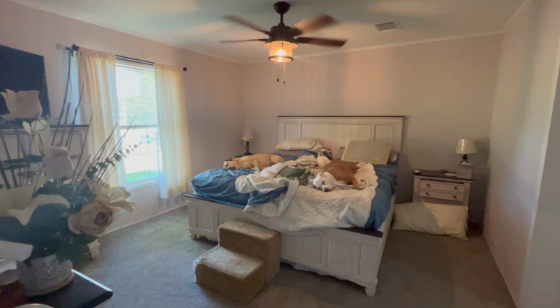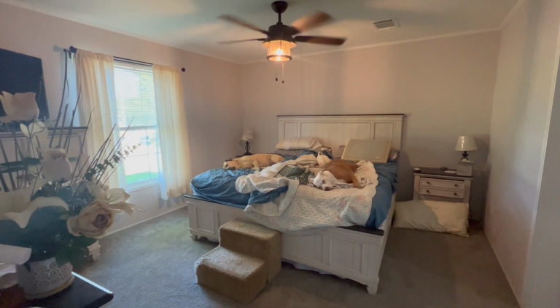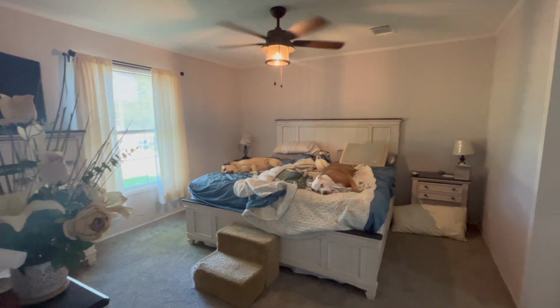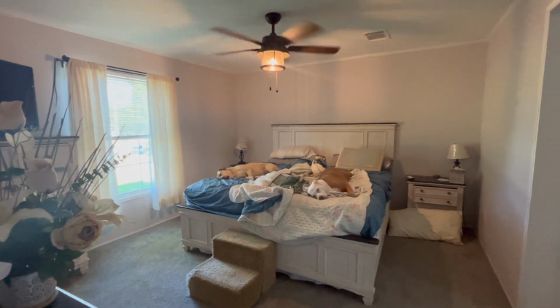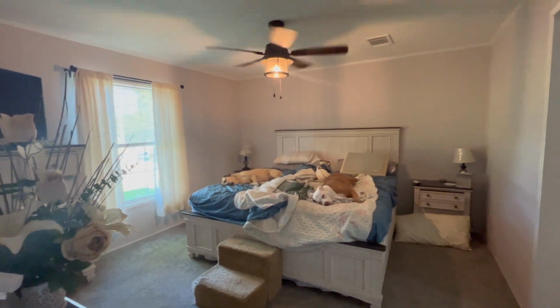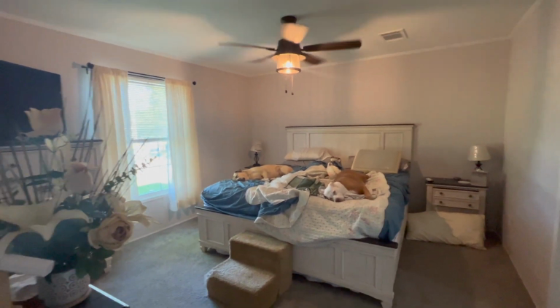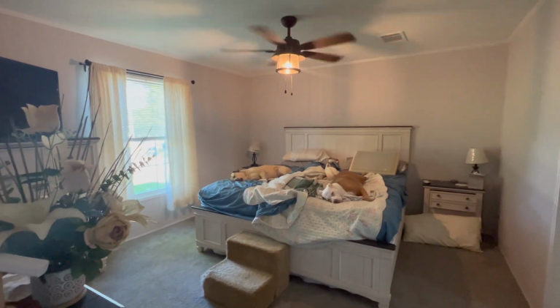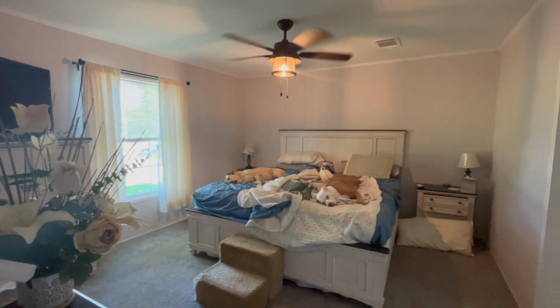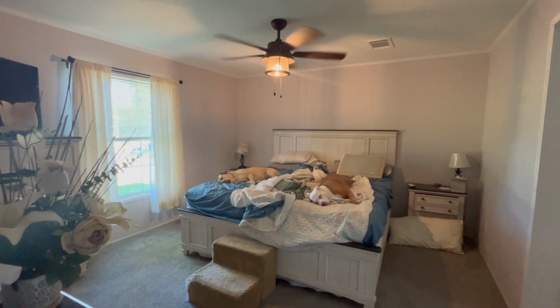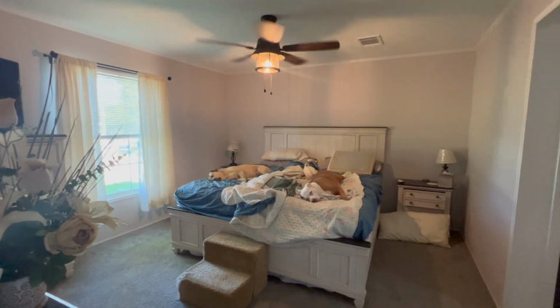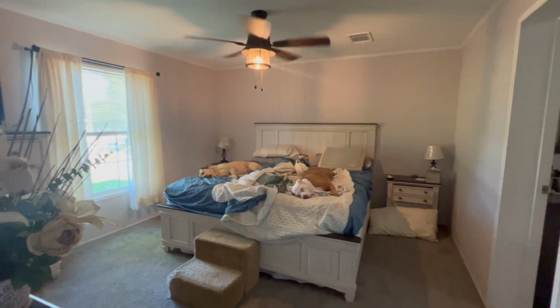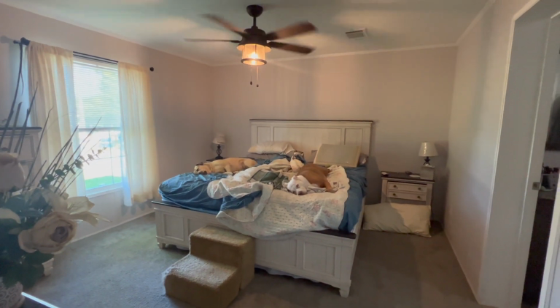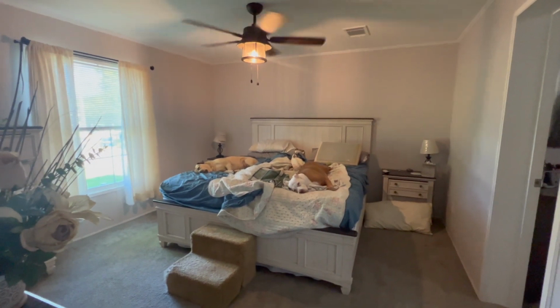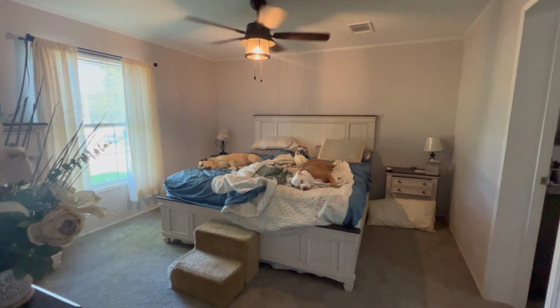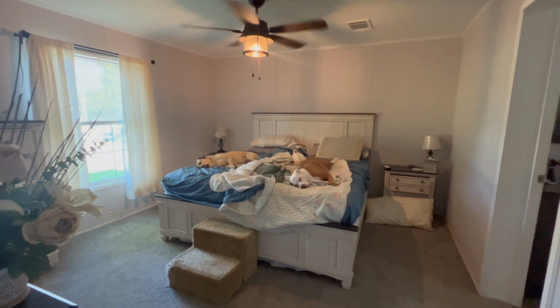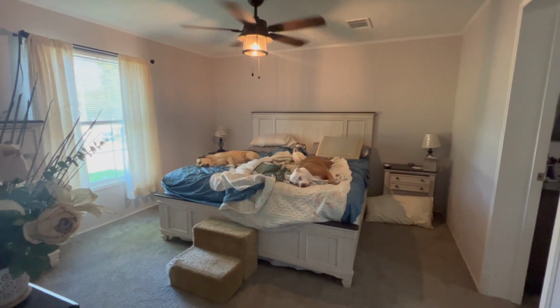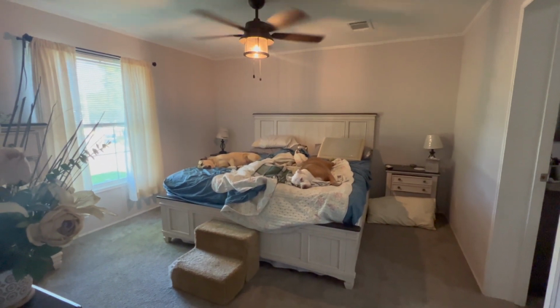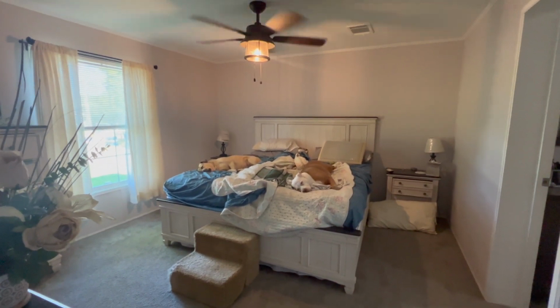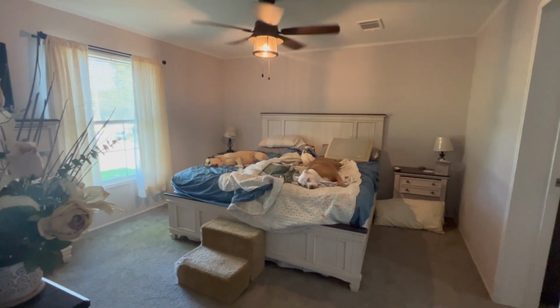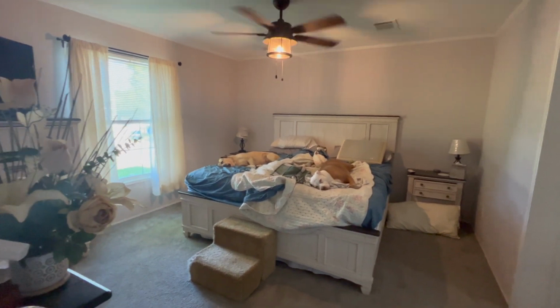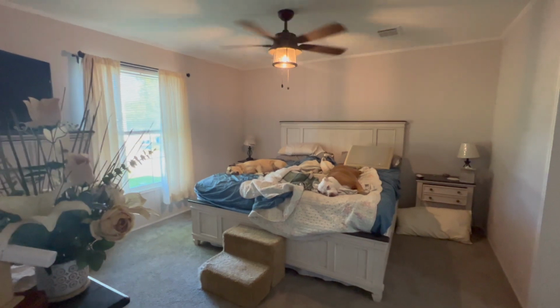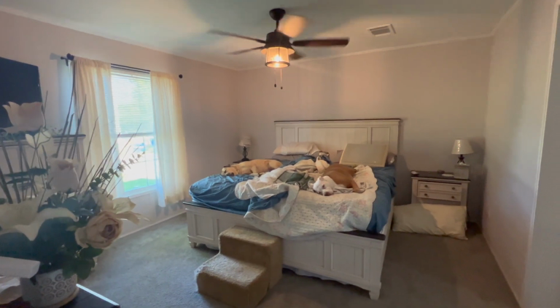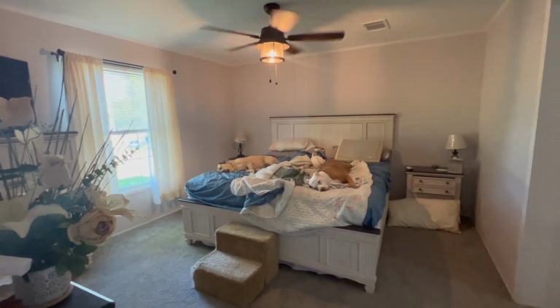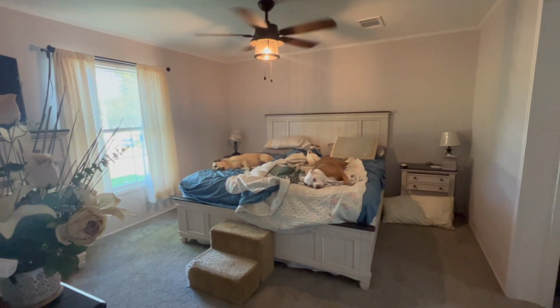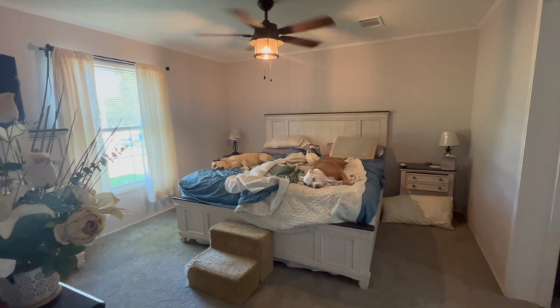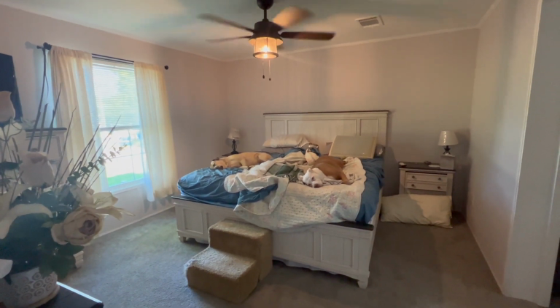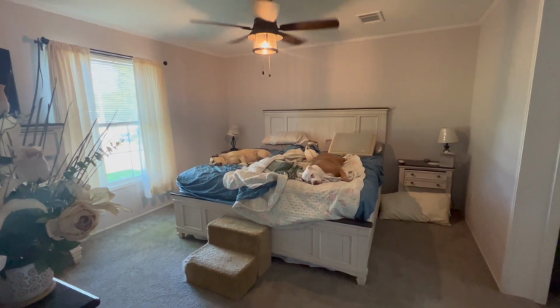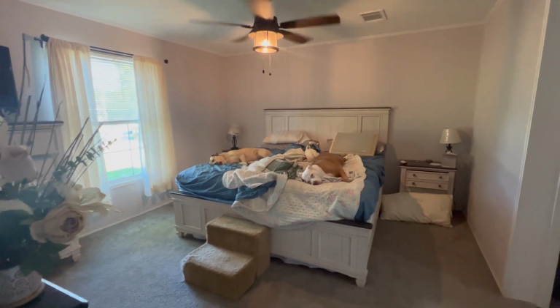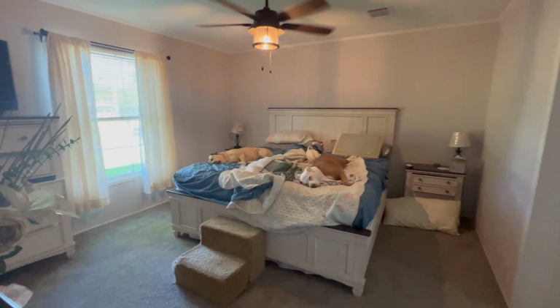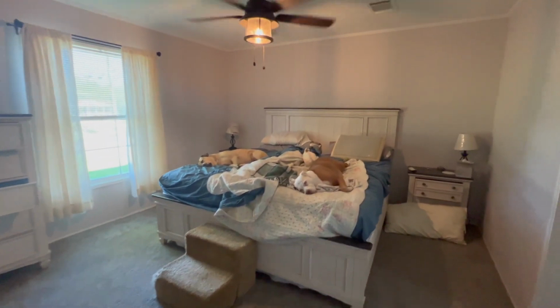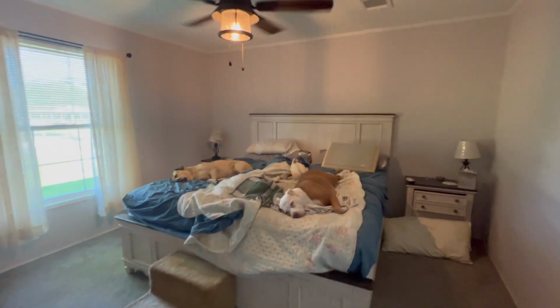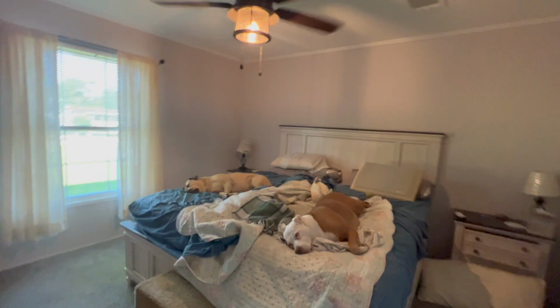All right friends, let's talk about the master bedroom. I'm not sure how big this room is — I think it's an okay size for a mobile home master bedroom — but the furniture has been like this since we moved in, which is almost a year and a half ago. Let me share with you the layout.